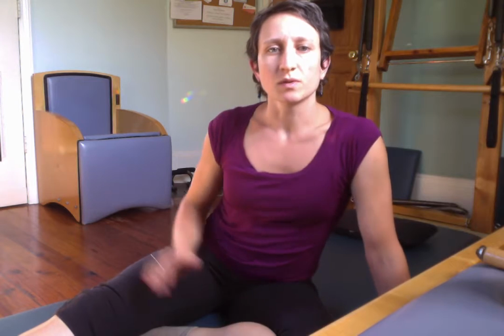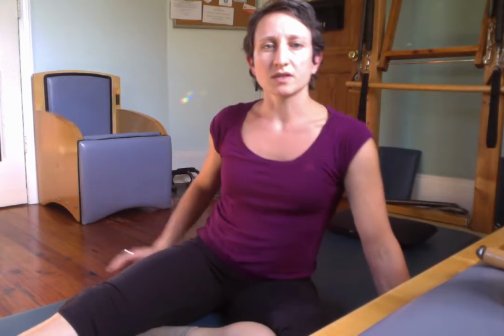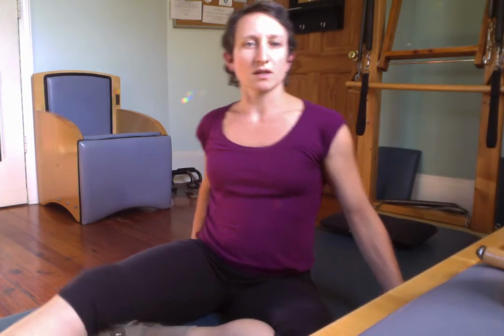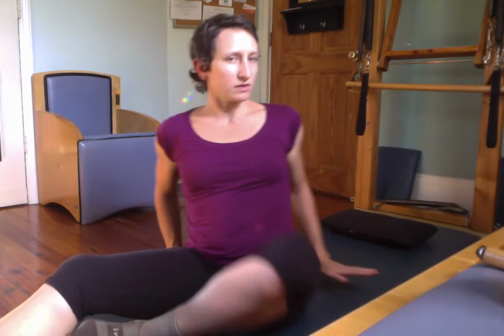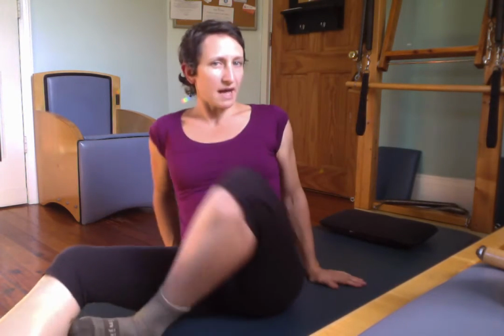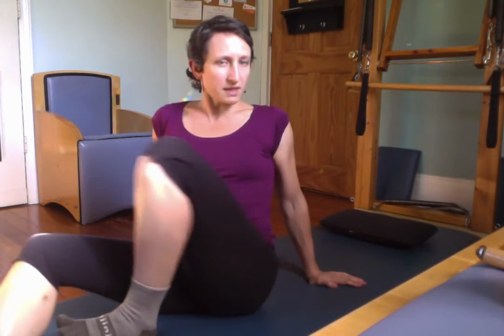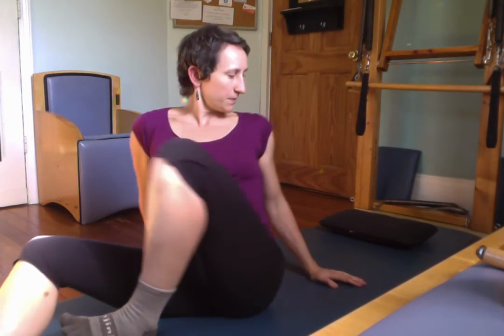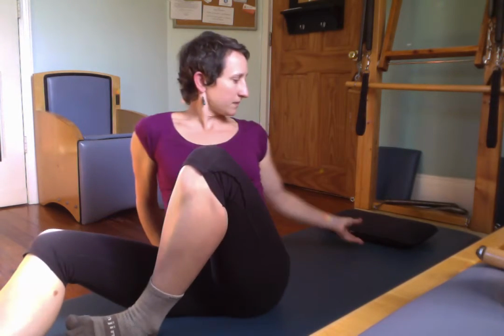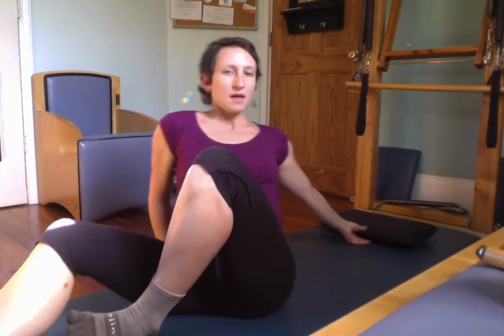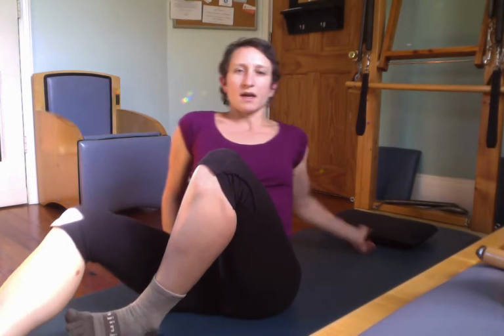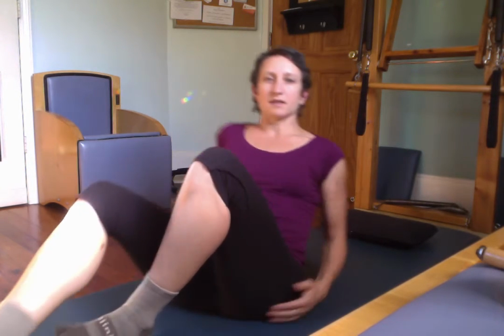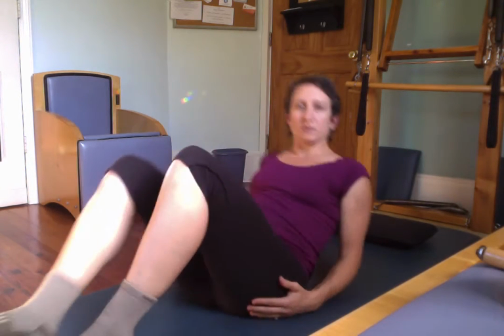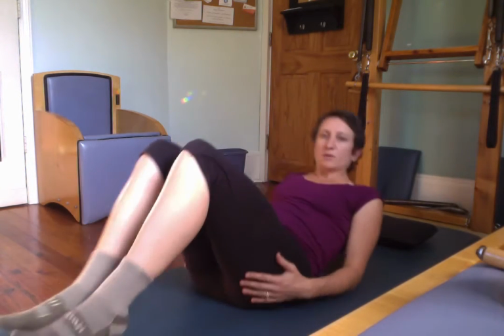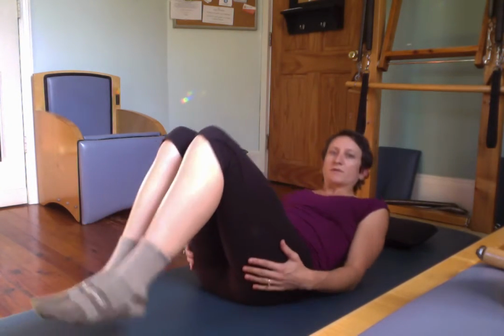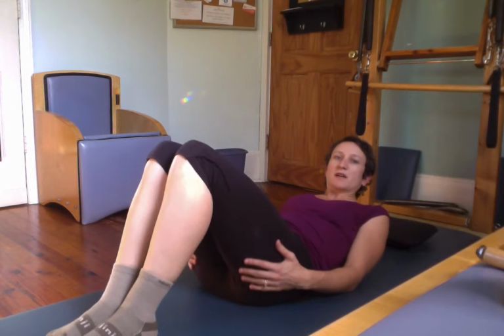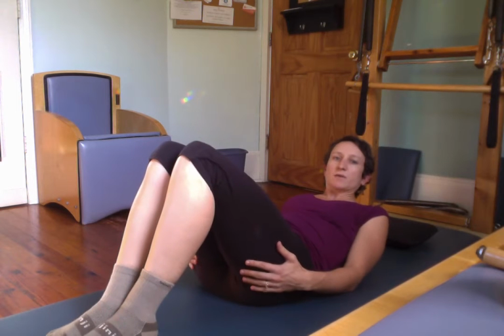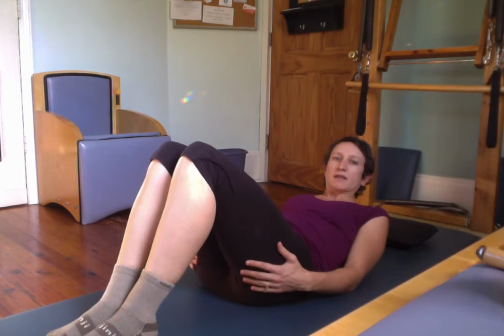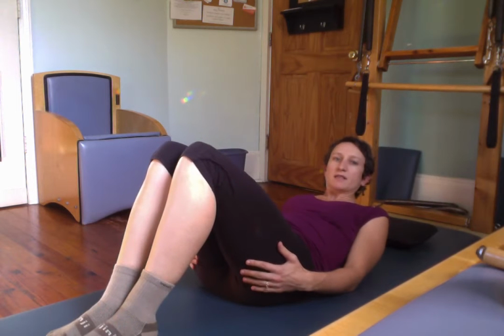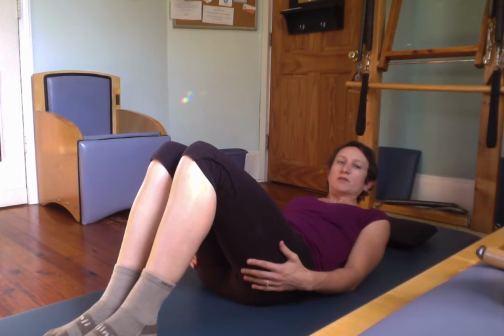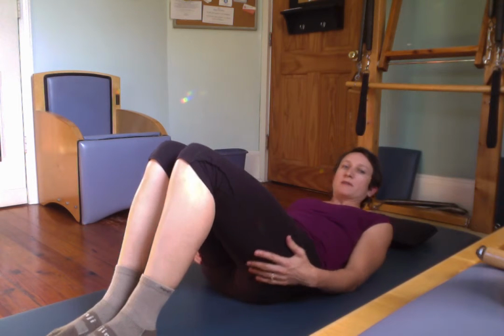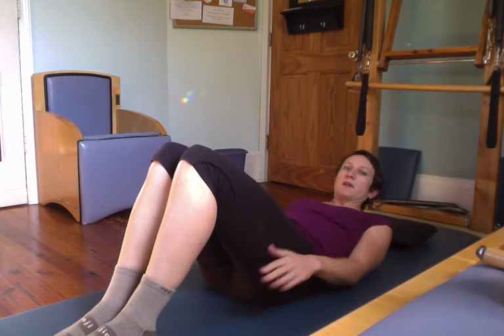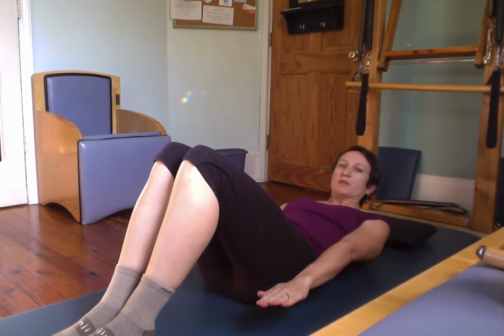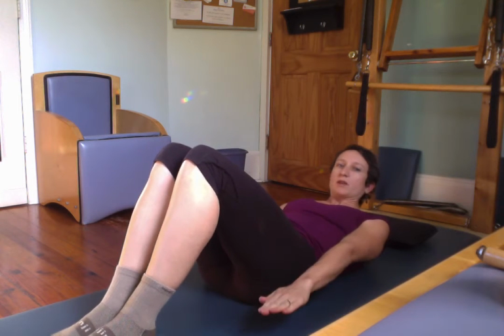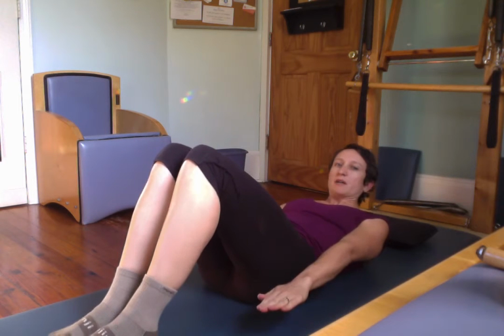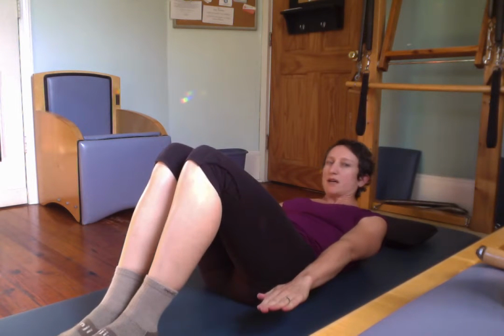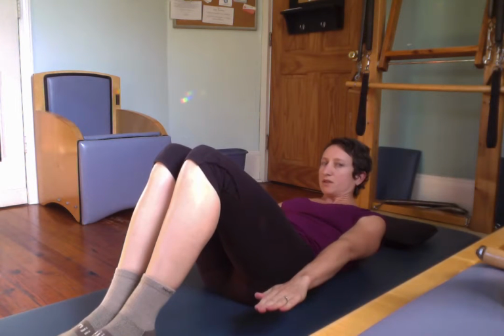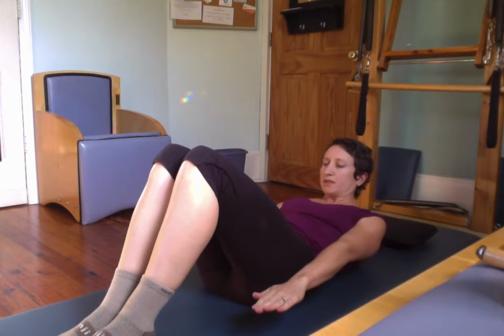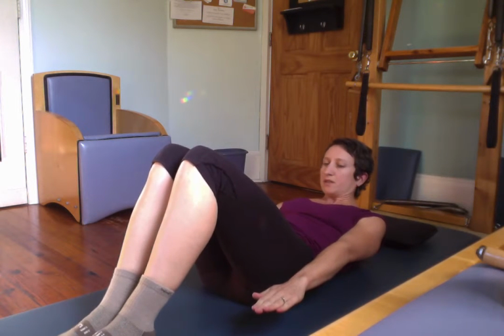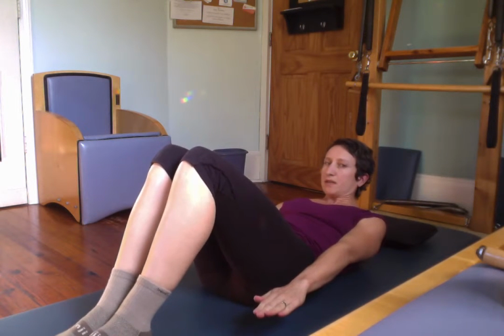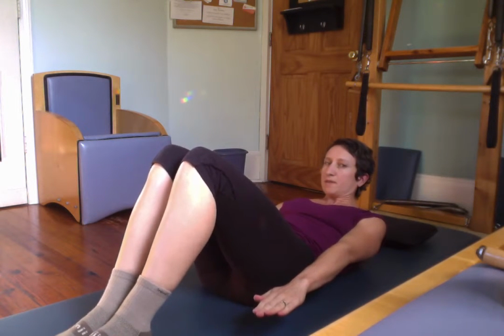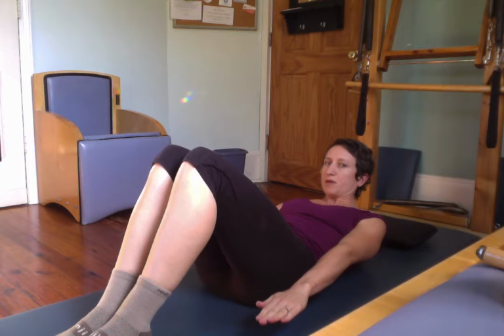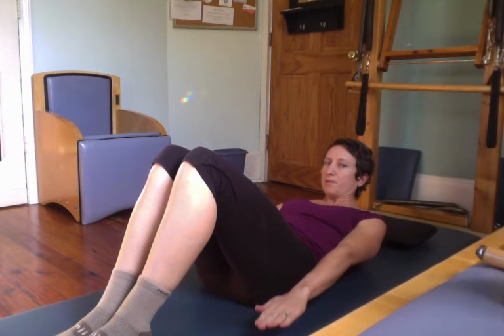So we're going to start — you'll need a mat and a pillow. We'll start with your feet on the floor like this for your 100. Reach your arms down by your sides, curl up, look into your stomach. Here we go, pumping.